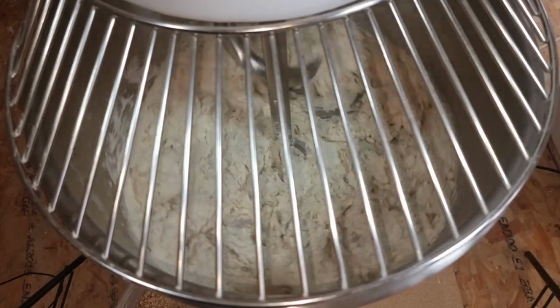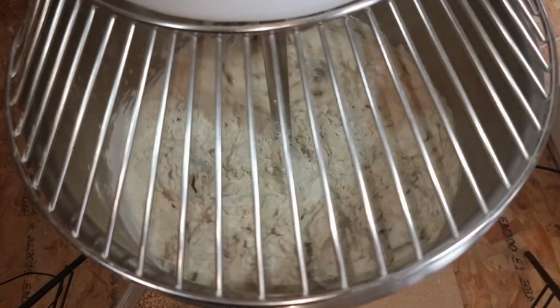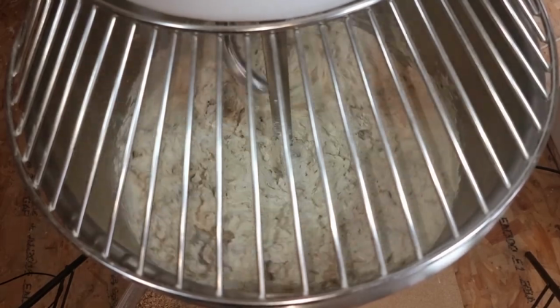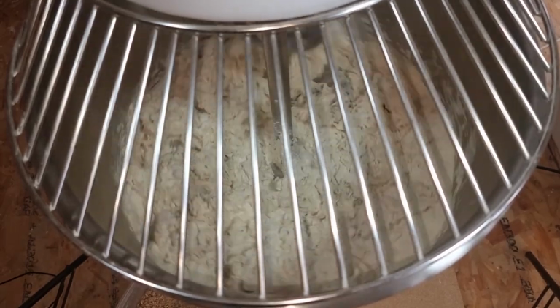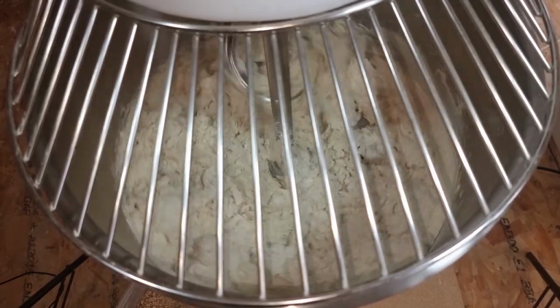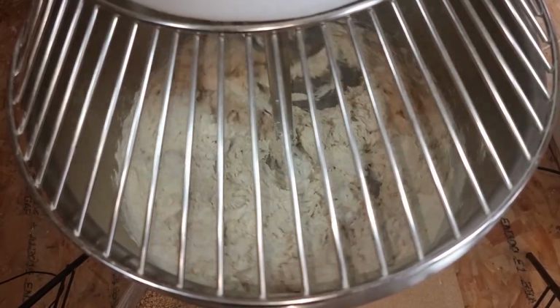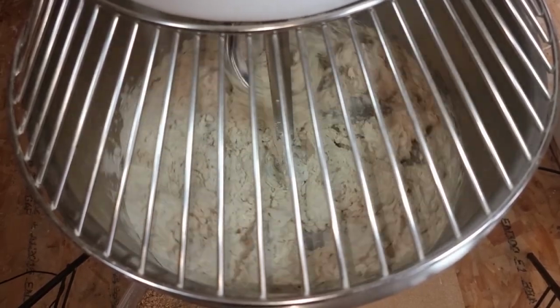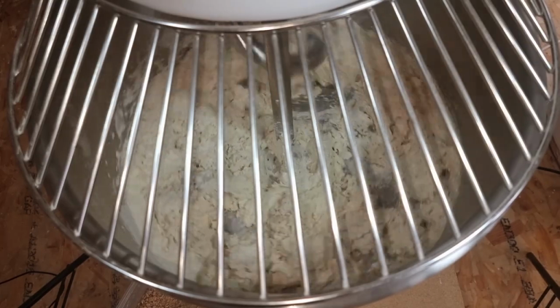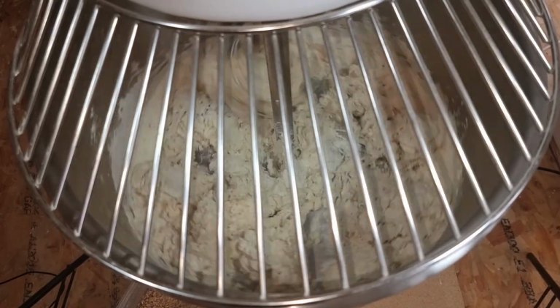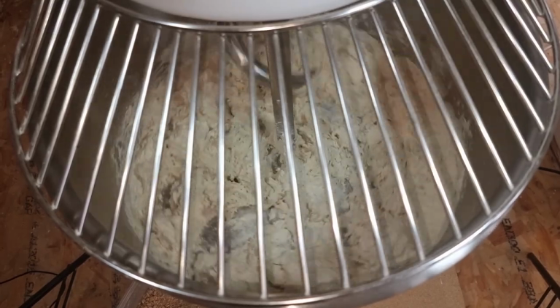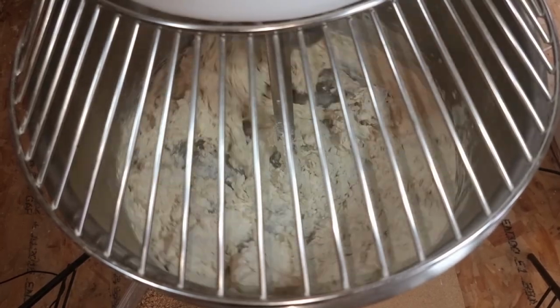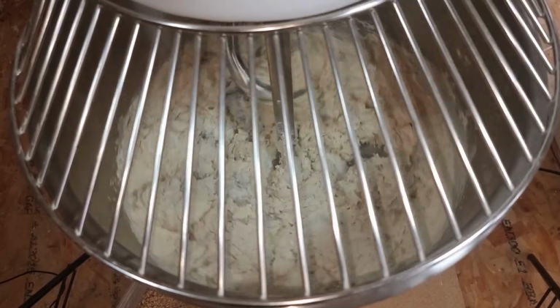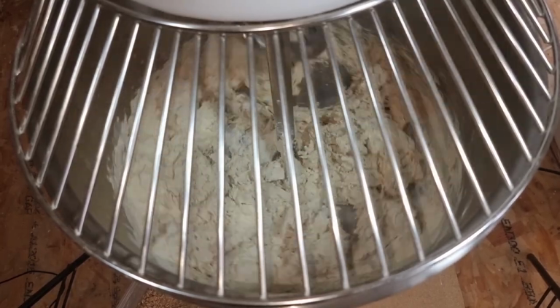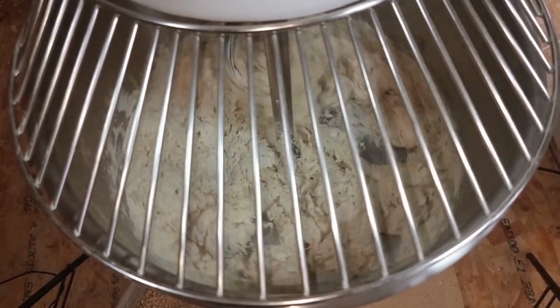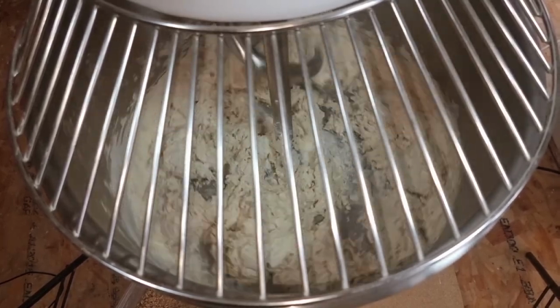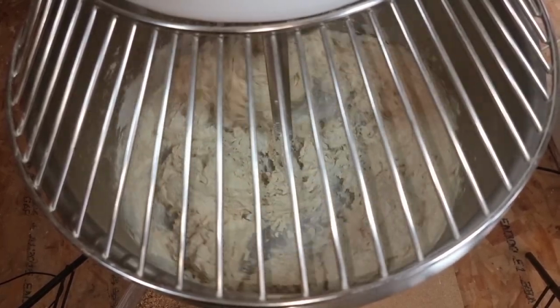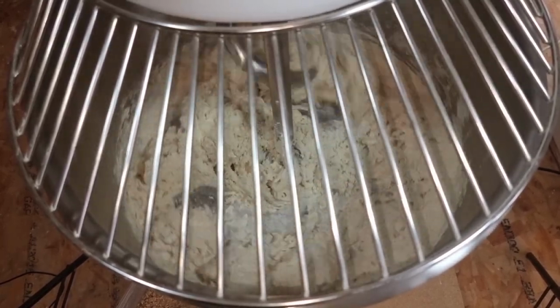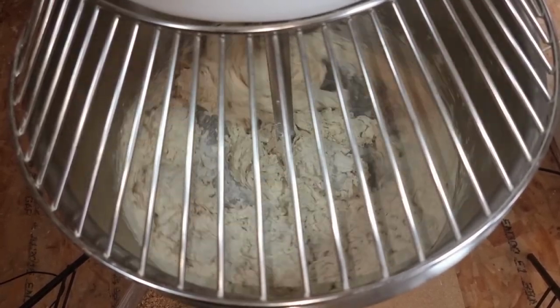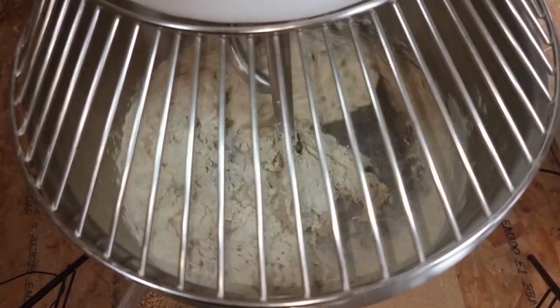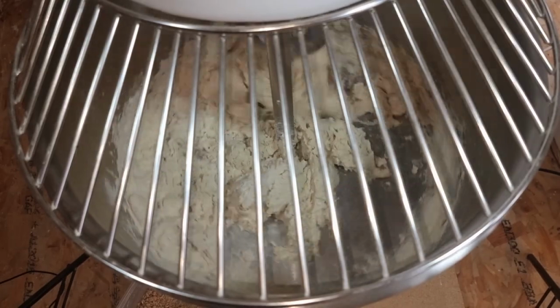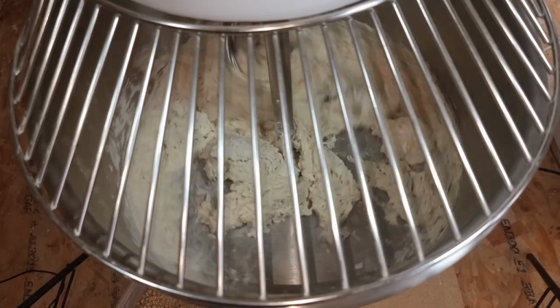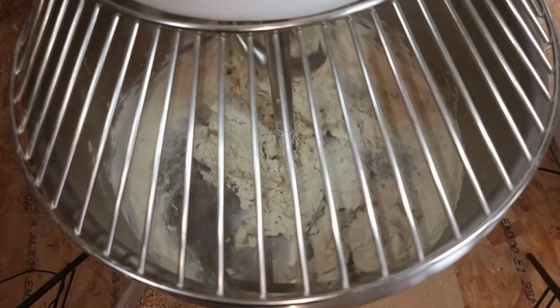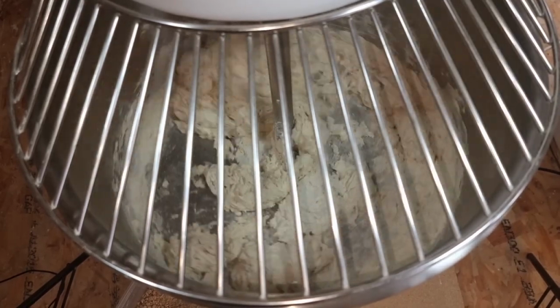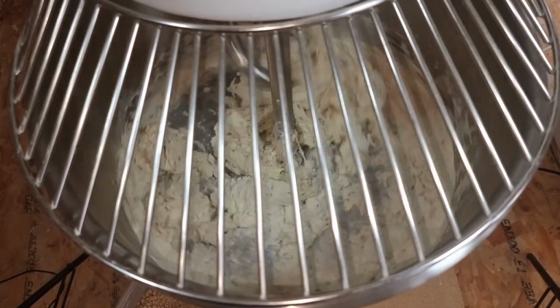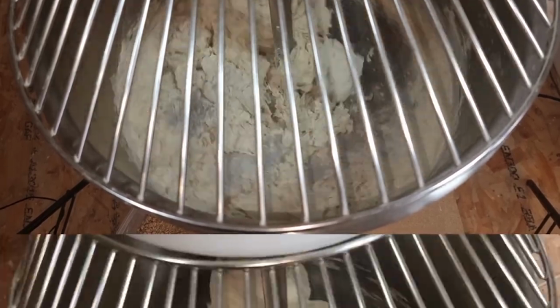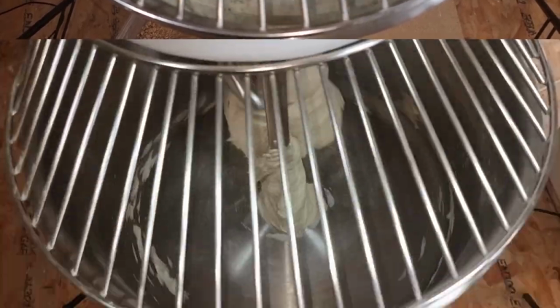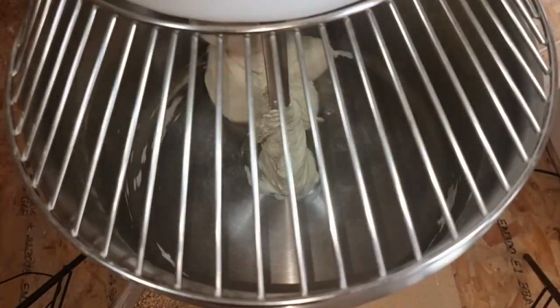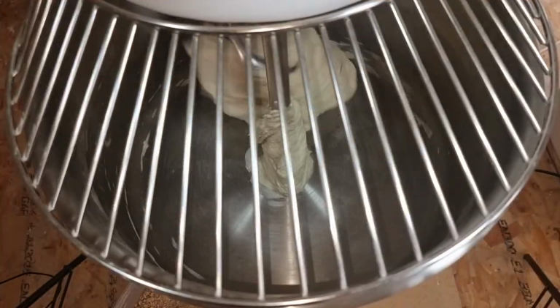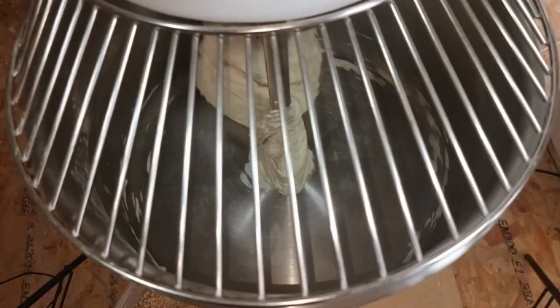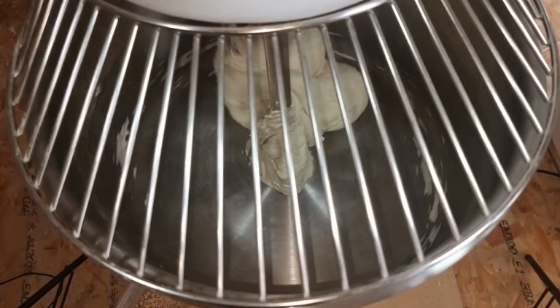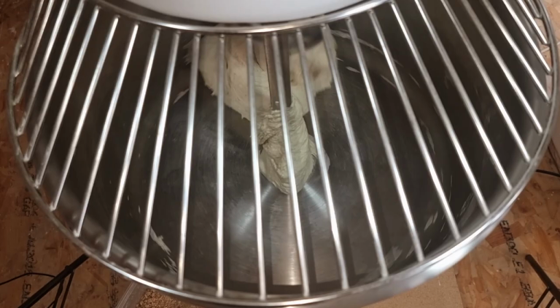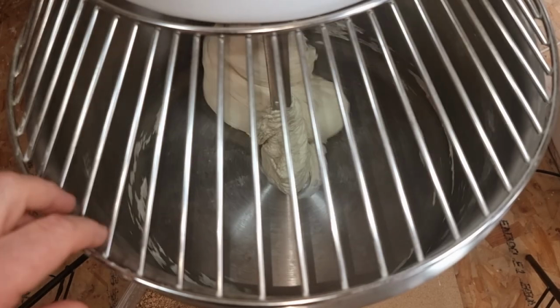If you've got a three-speed machine you'll be mixing this on second speed. Right, that's five minutes — we'll now check our dough.